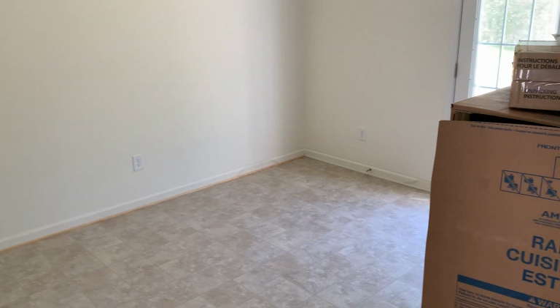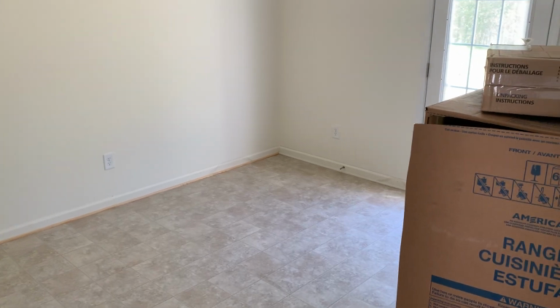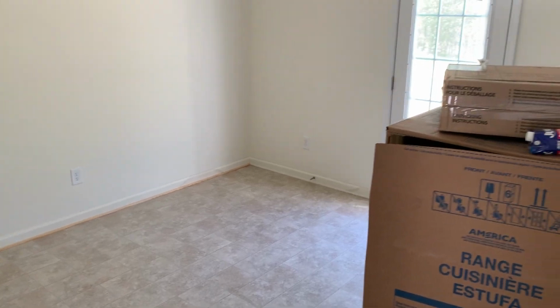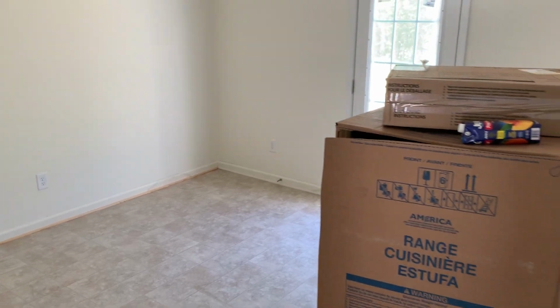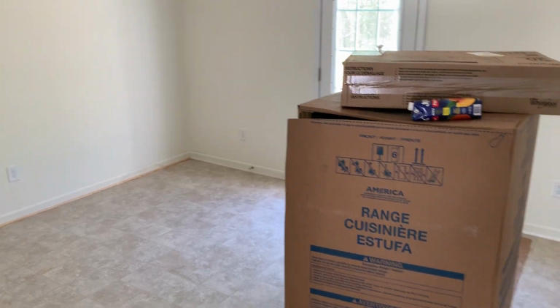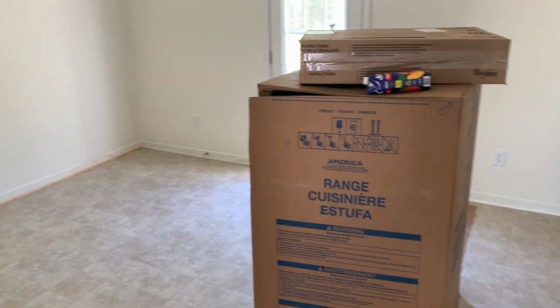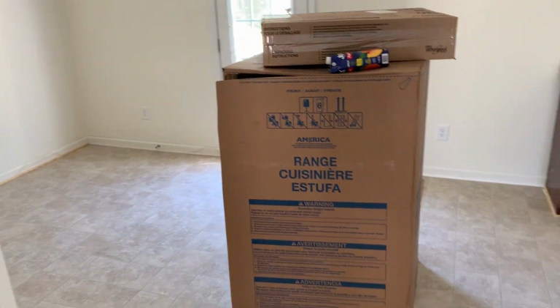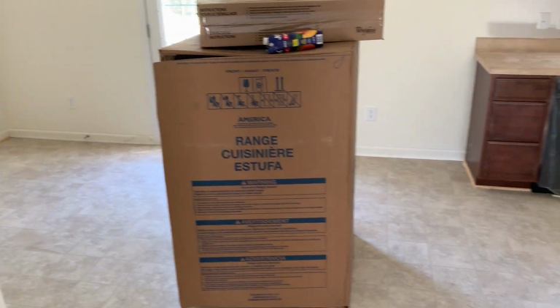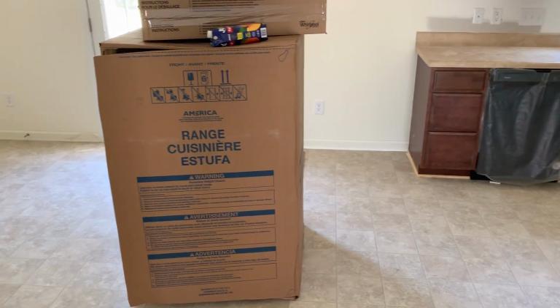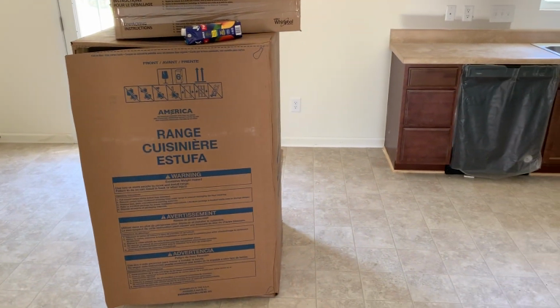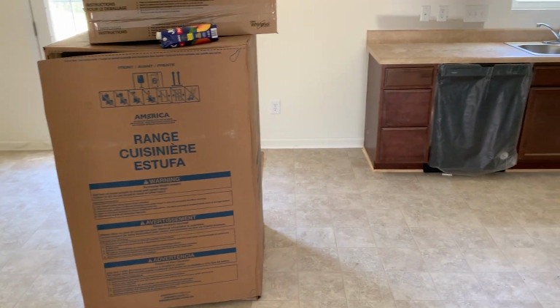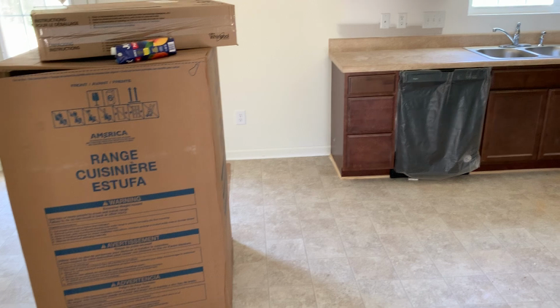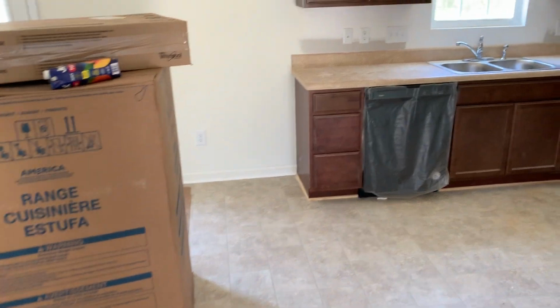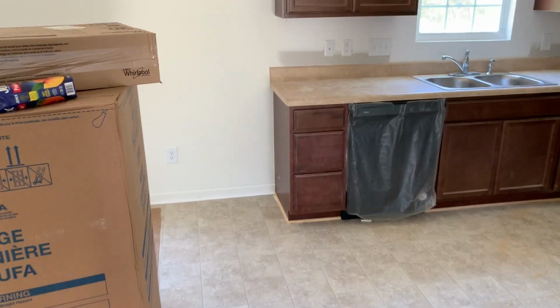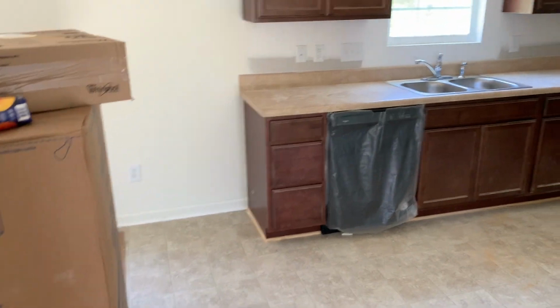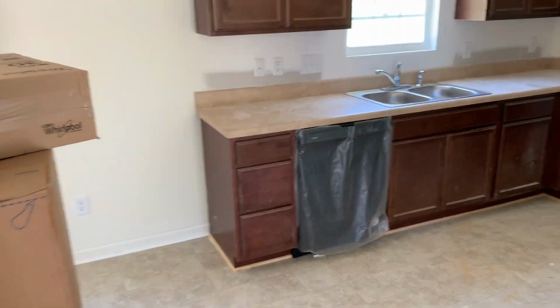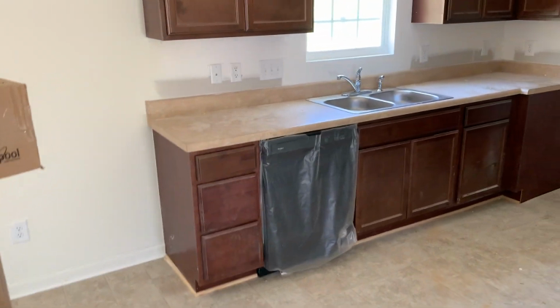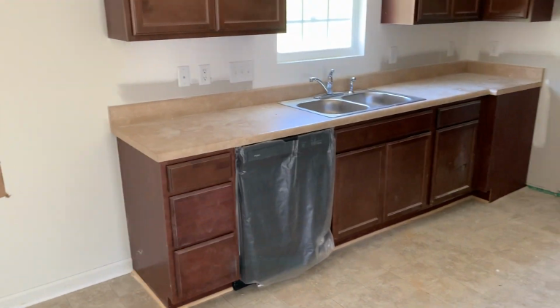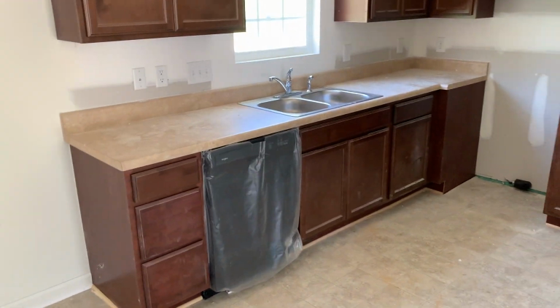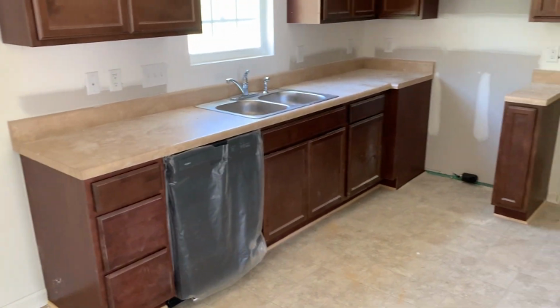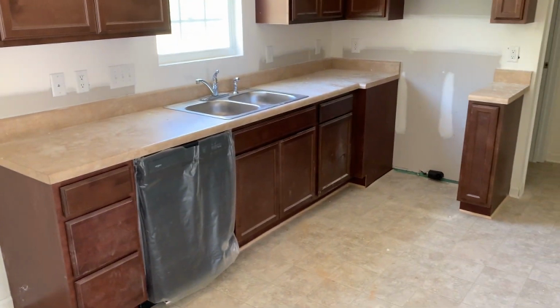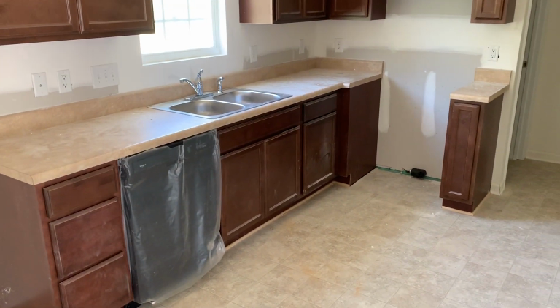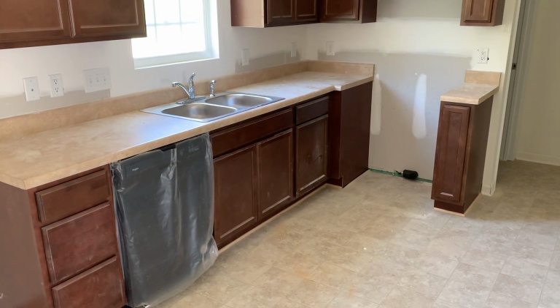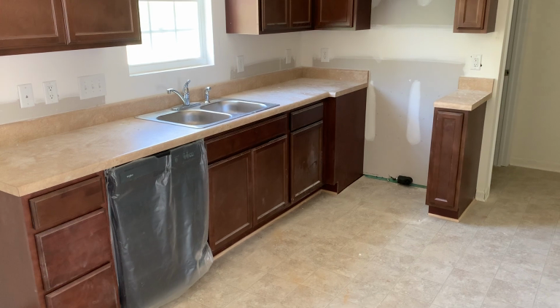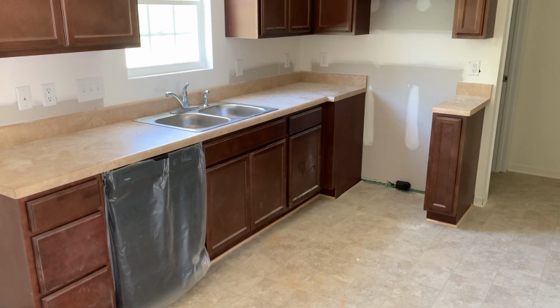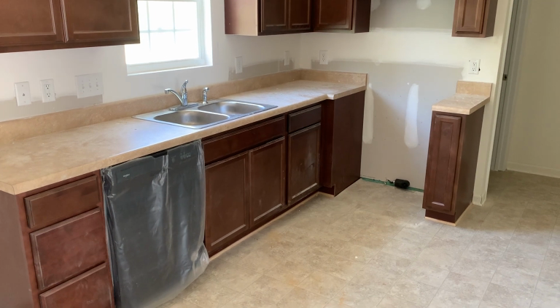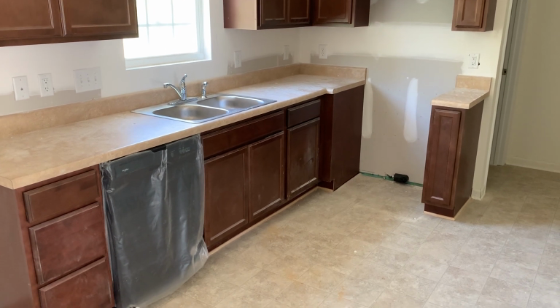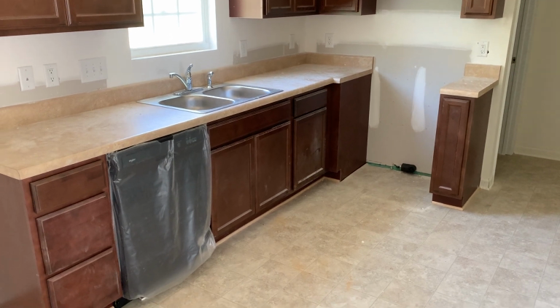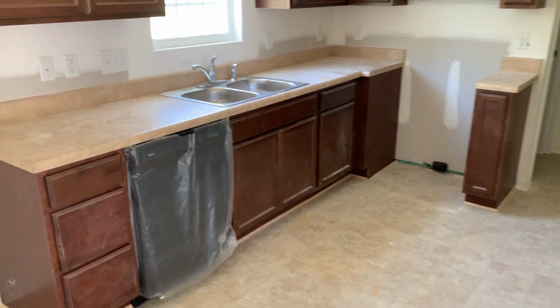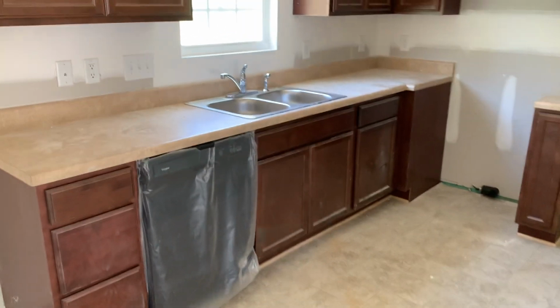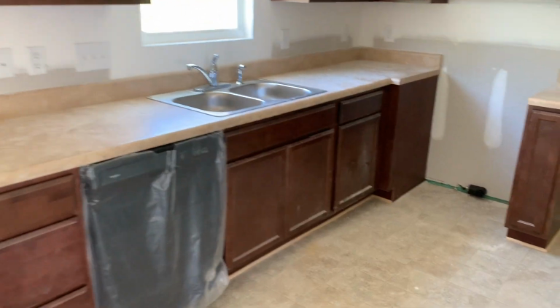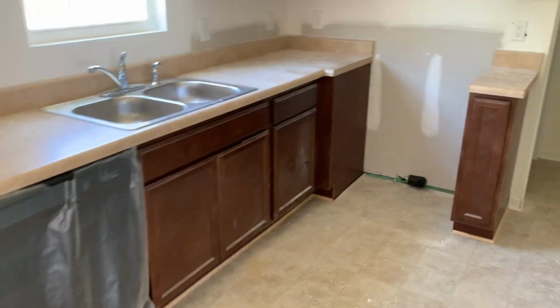You can see we have a range and appliances being delivered. It's a nice size kitchen — this is a cafe colored cabinet, and these are Whirlpool appliances.